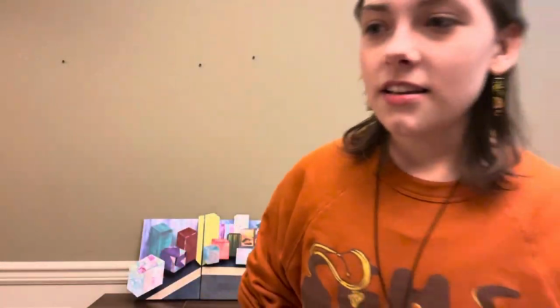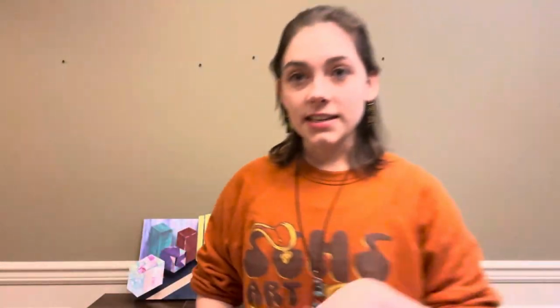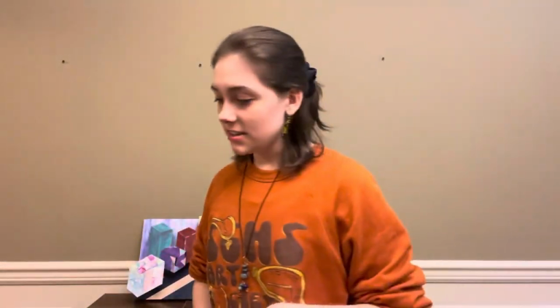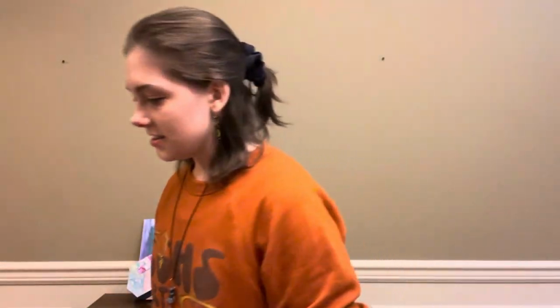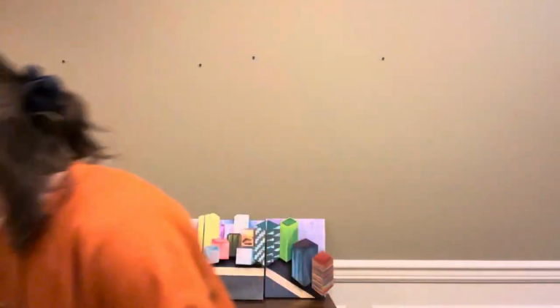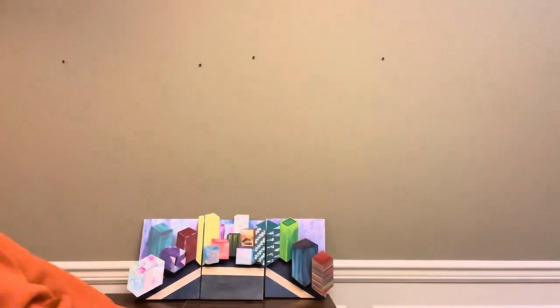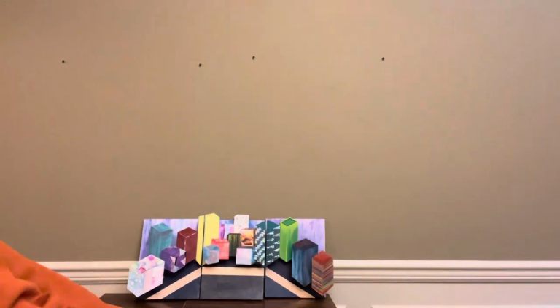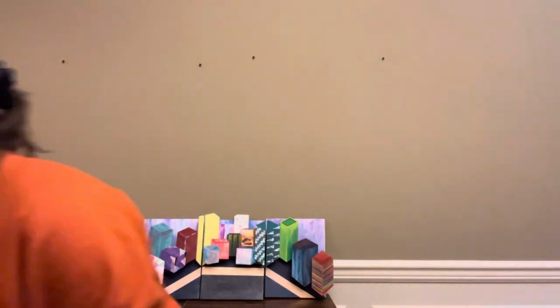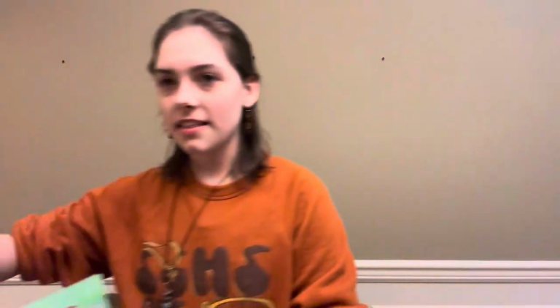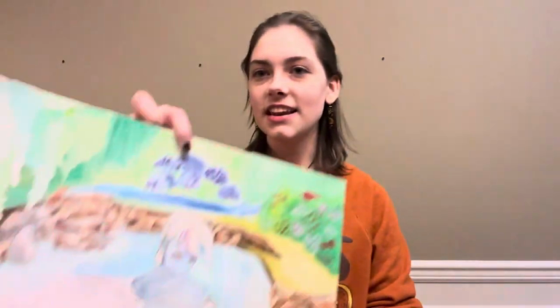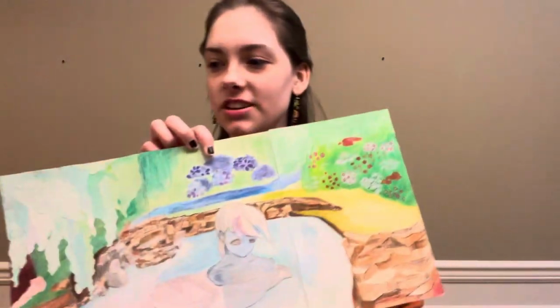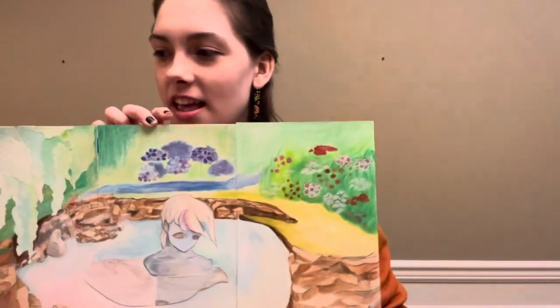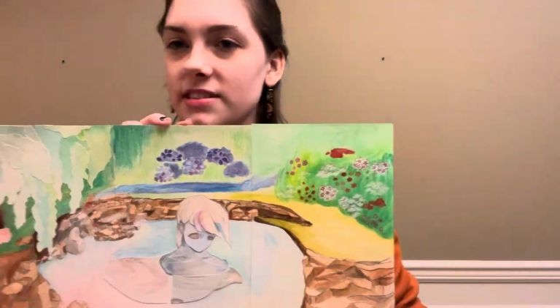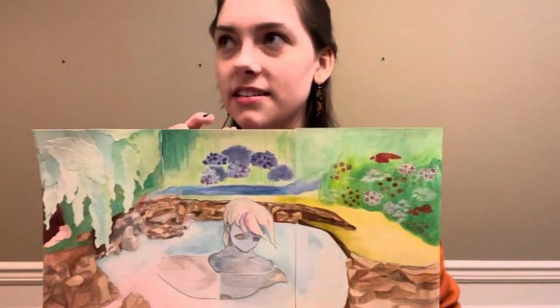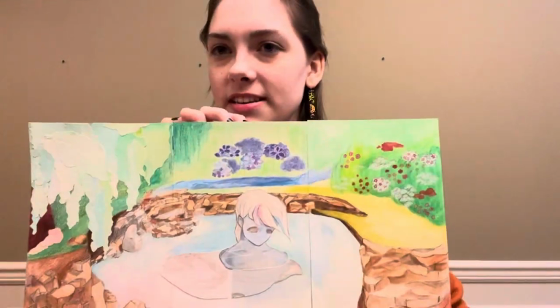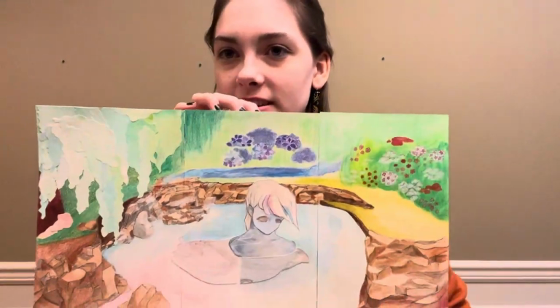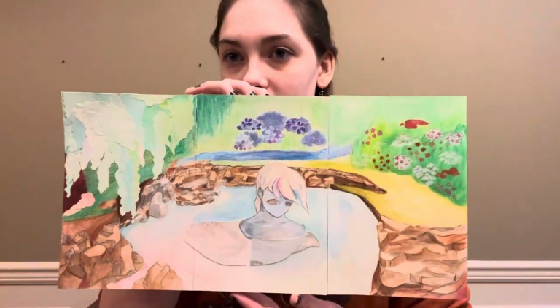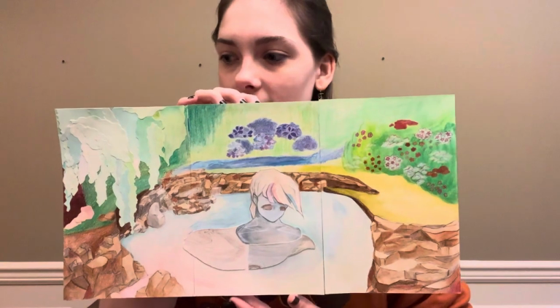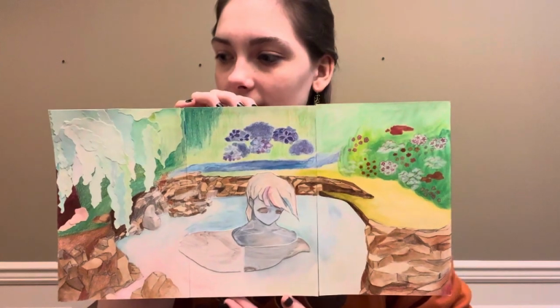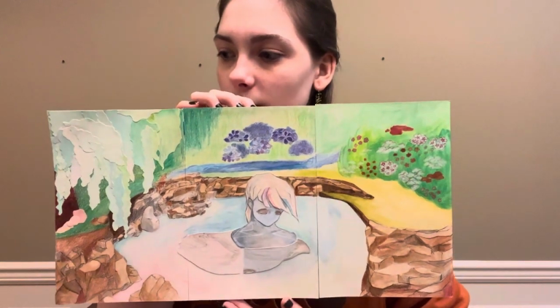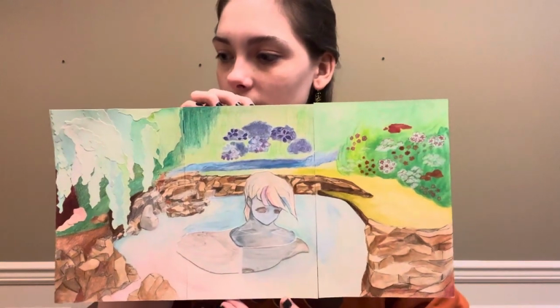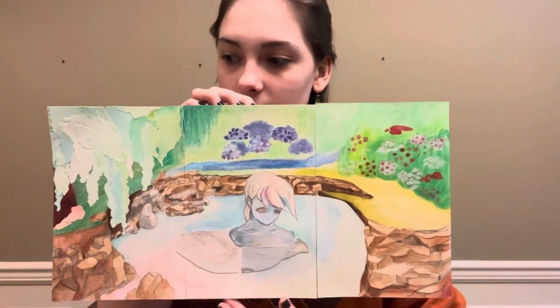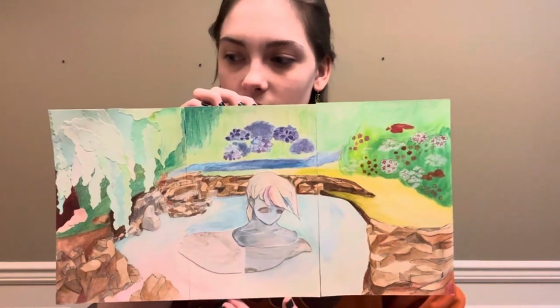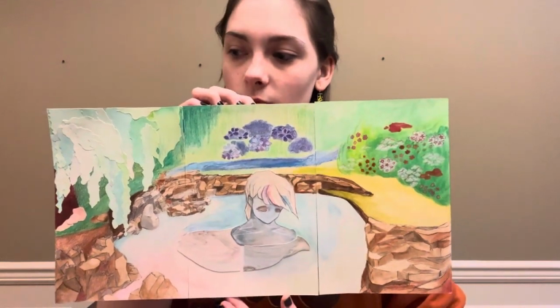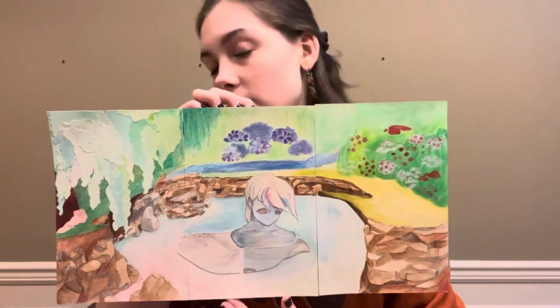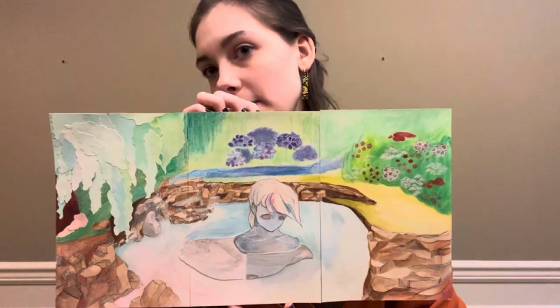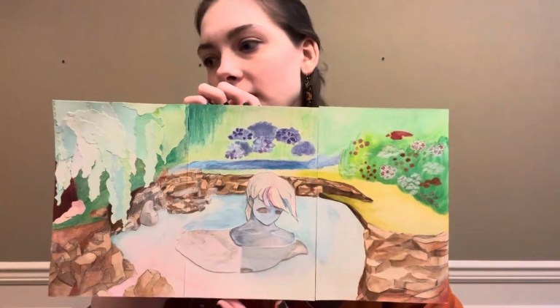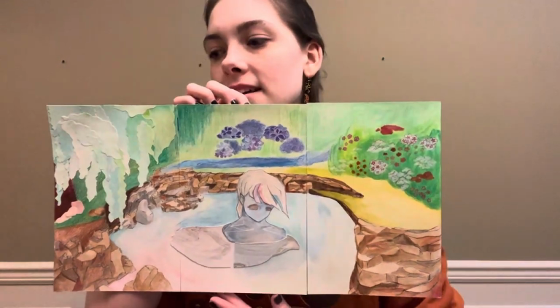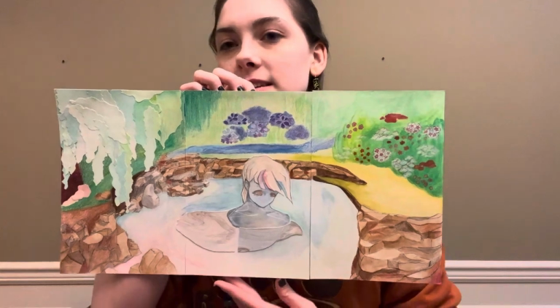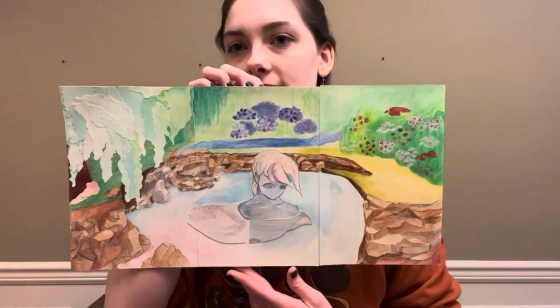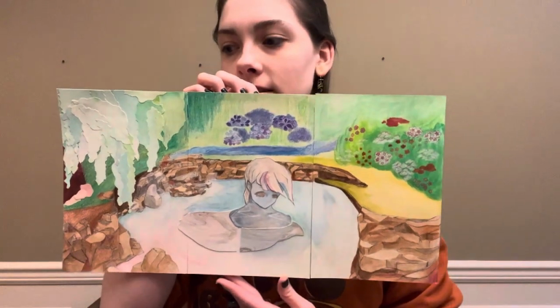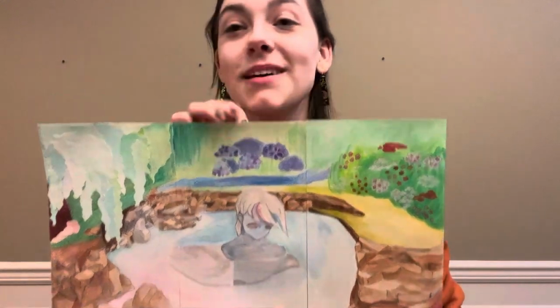The next project is a nature project. This was assigned by my teacher in Digital Mixed Media, and it's made with watercolor, colored pencils, and water marbled paper. It is 18 by 9 inches.